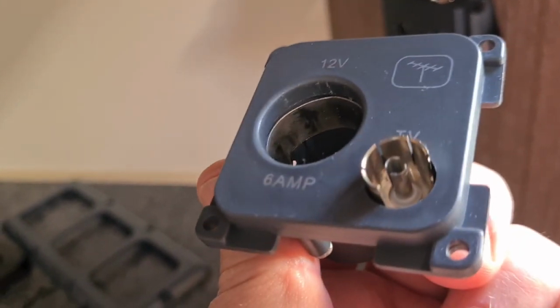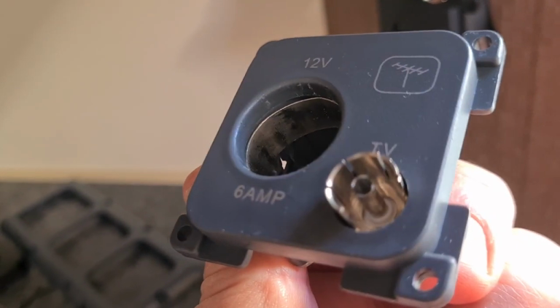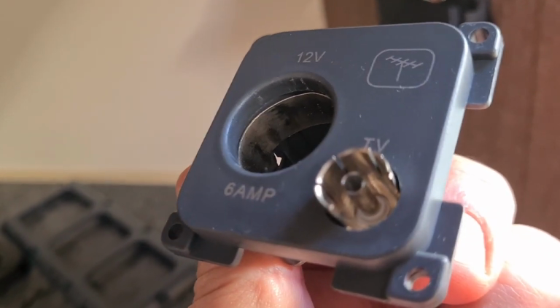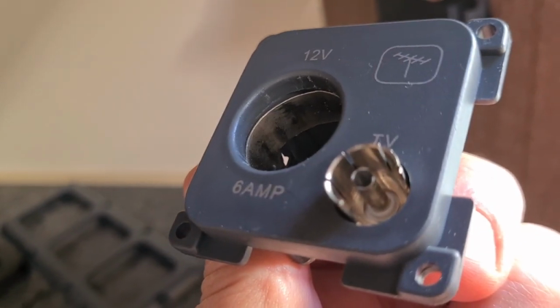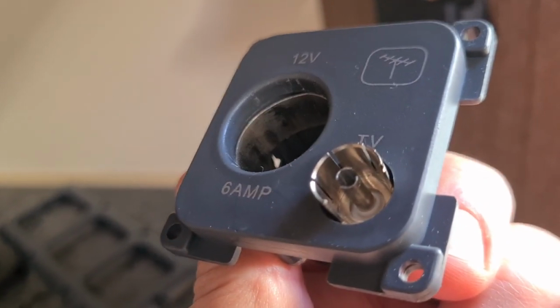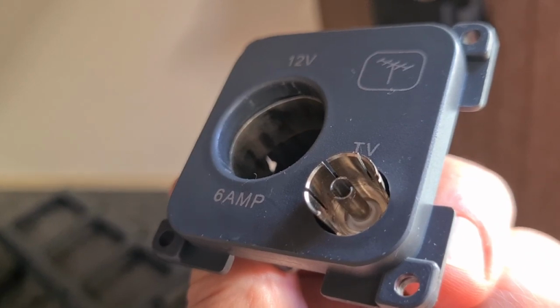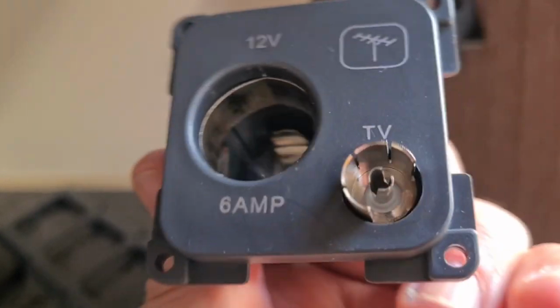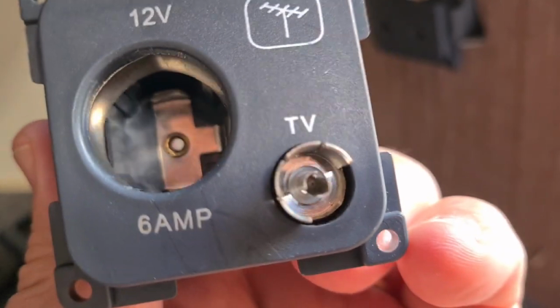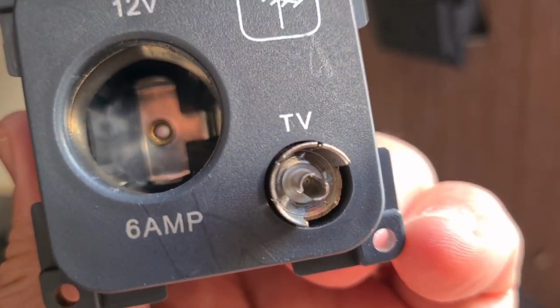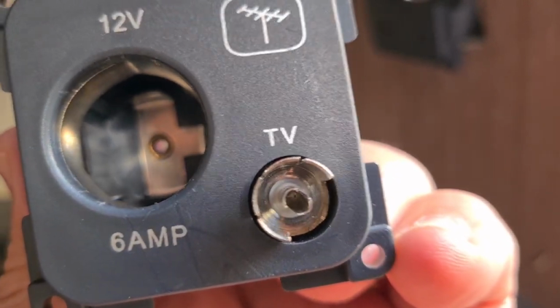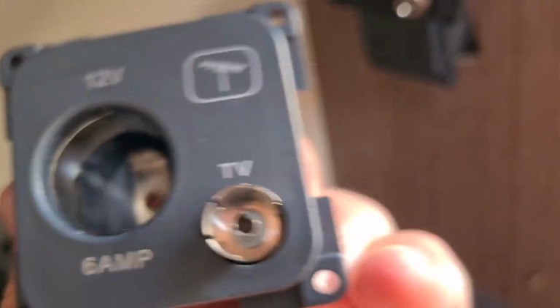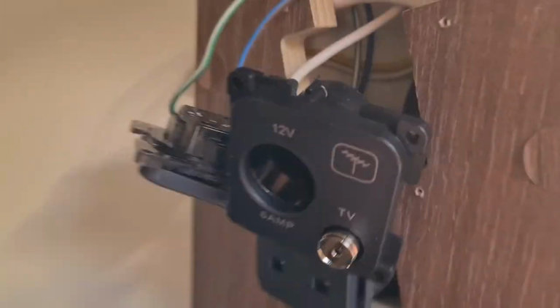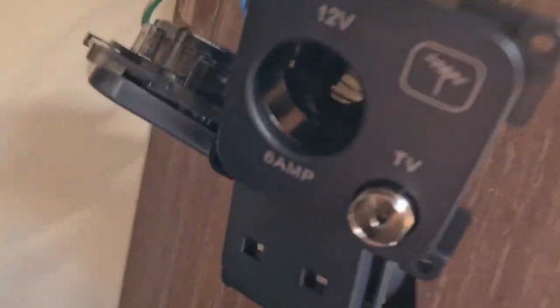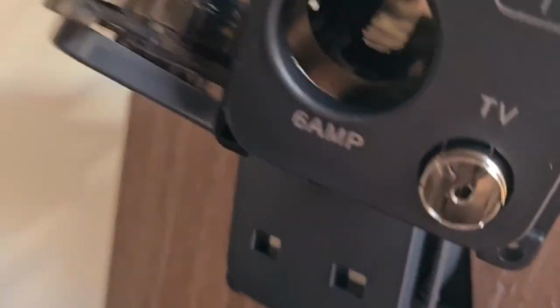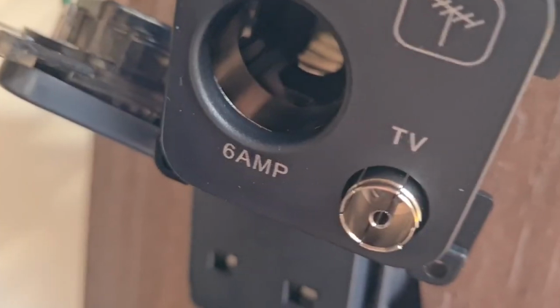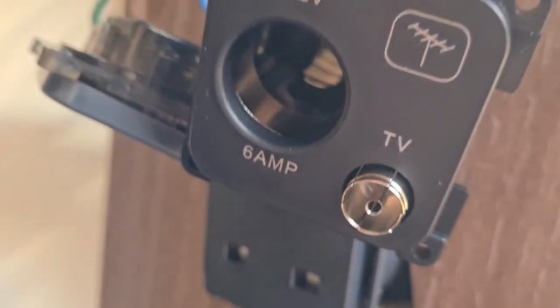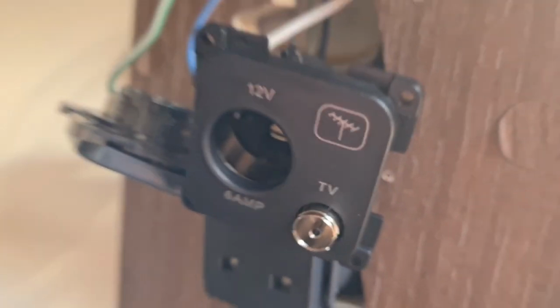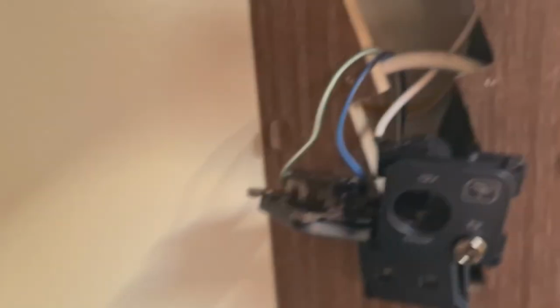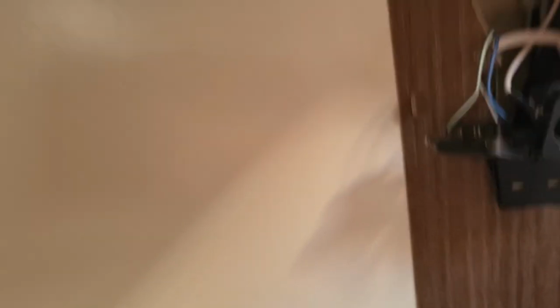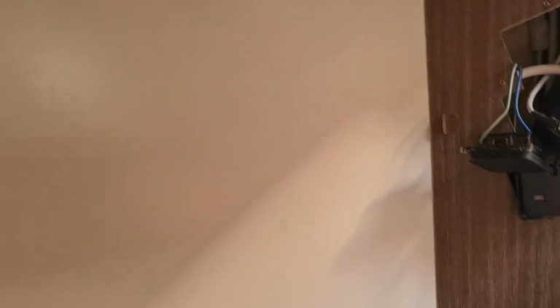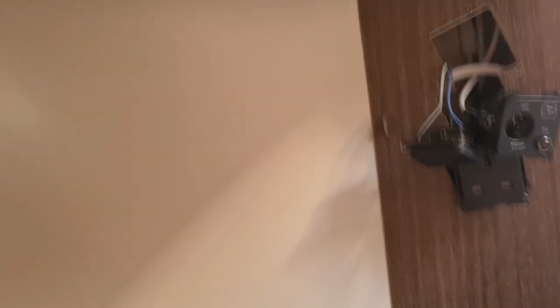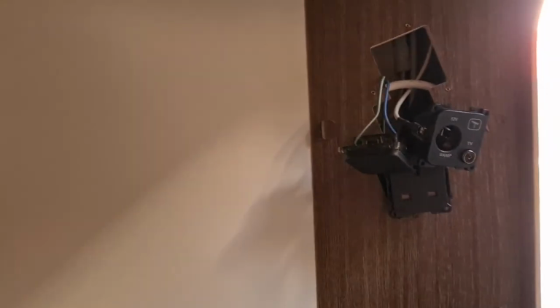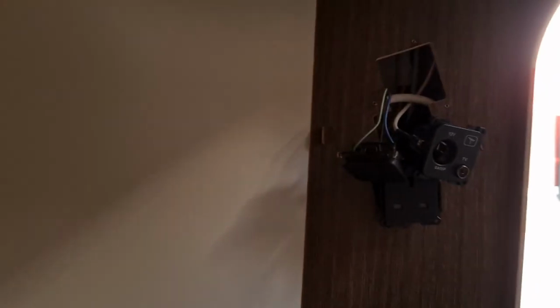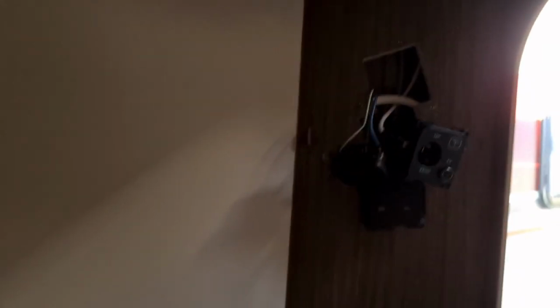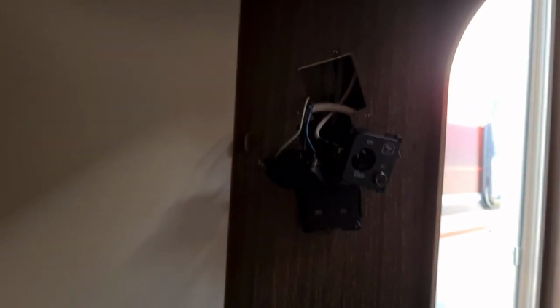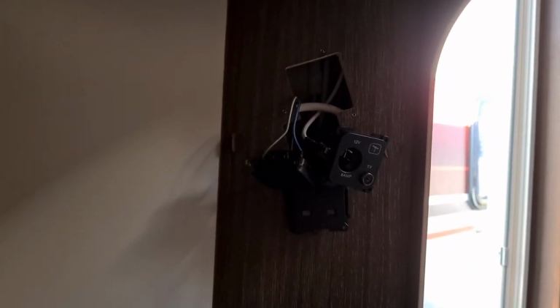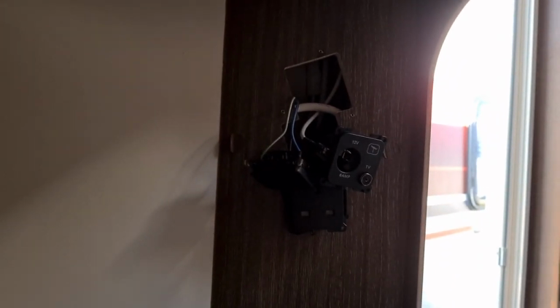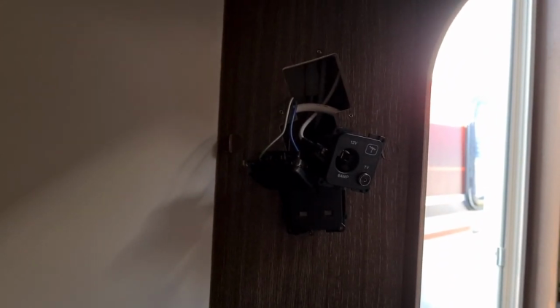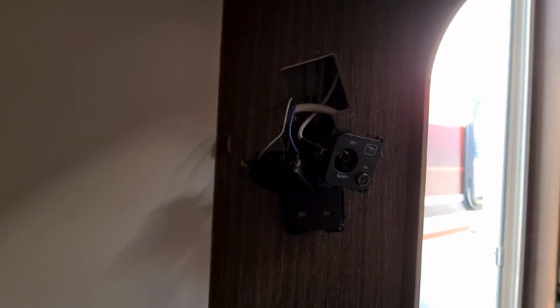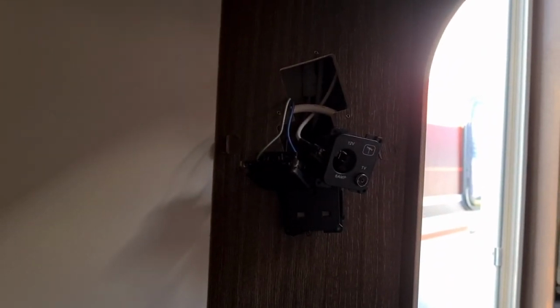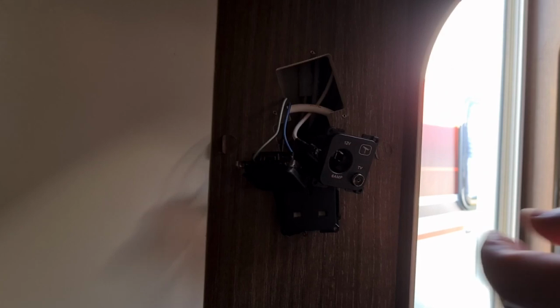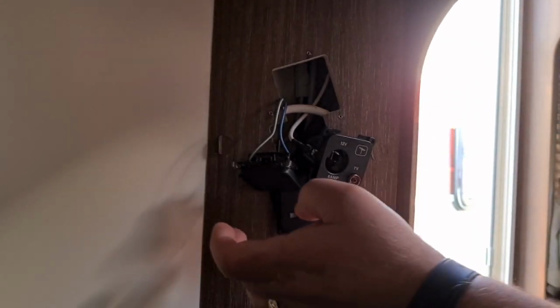Now you can have a better look at the damage — that's the bit that was broken. That's the replacement. Let me do a bit of jigsaw puzzle and get these all back in.